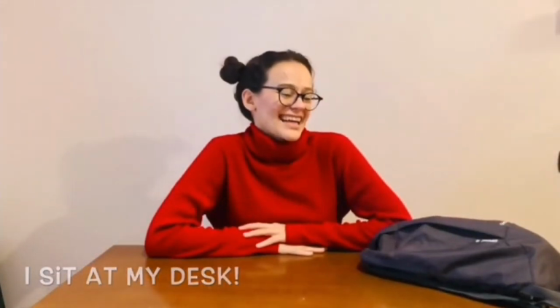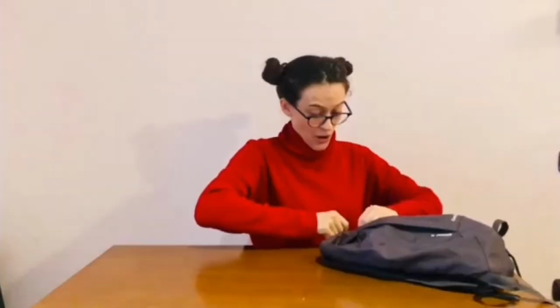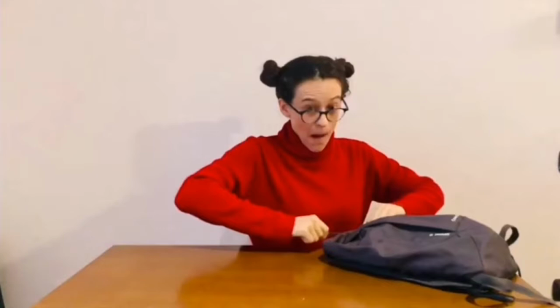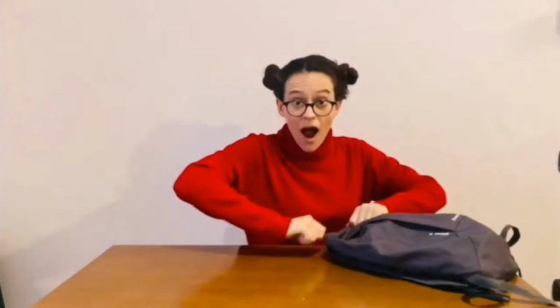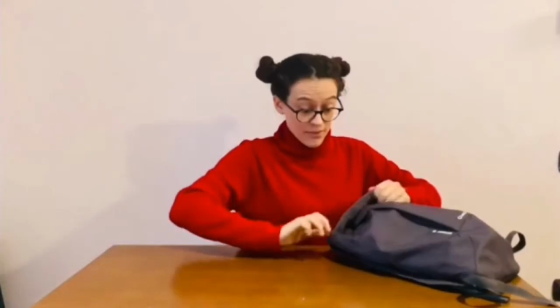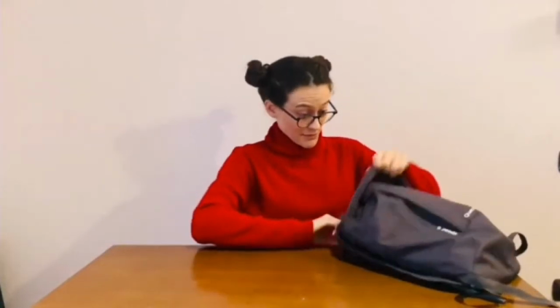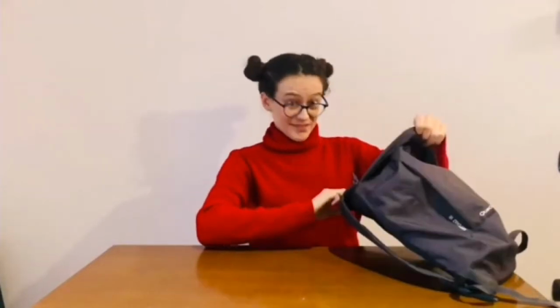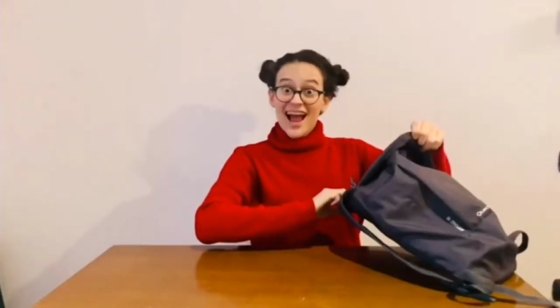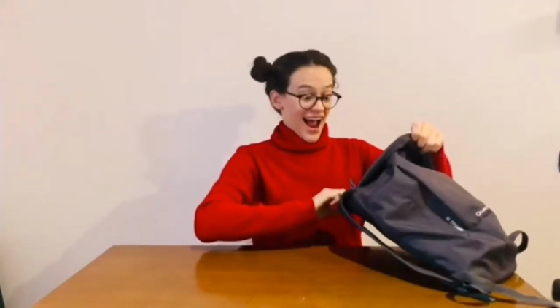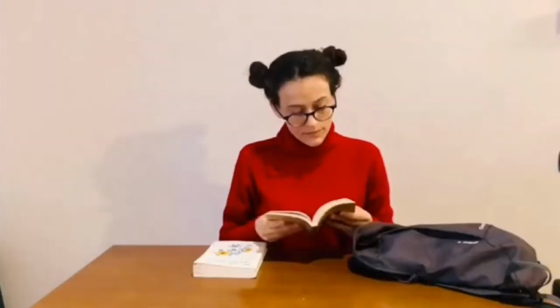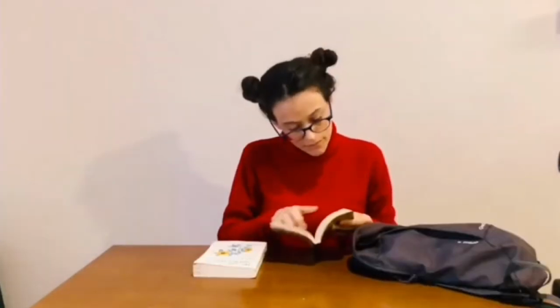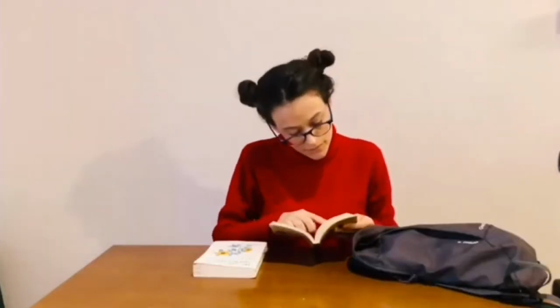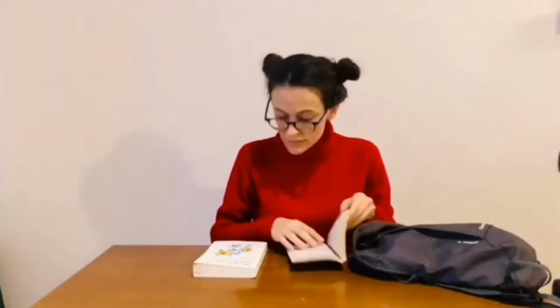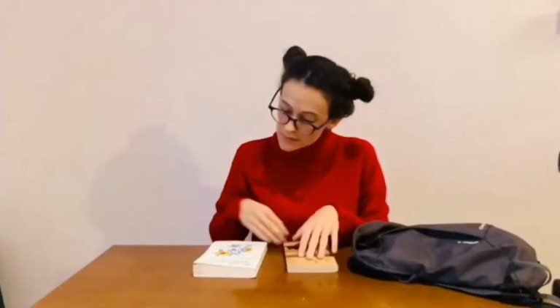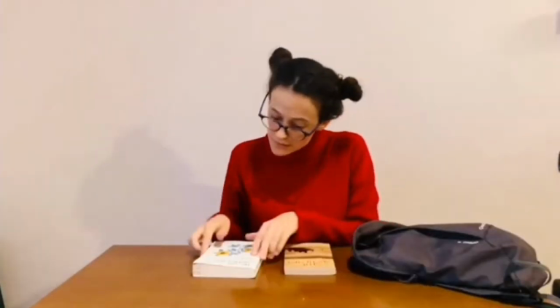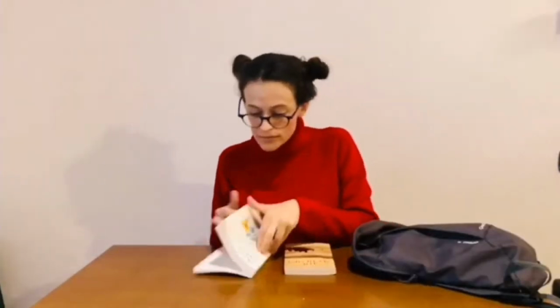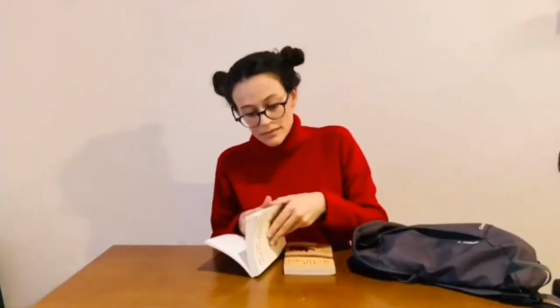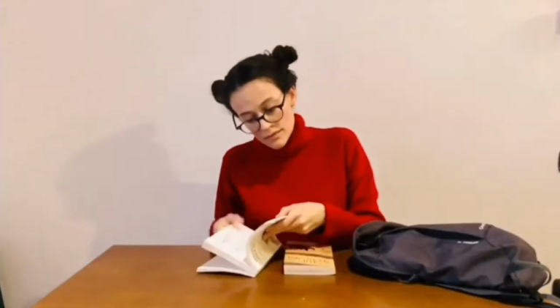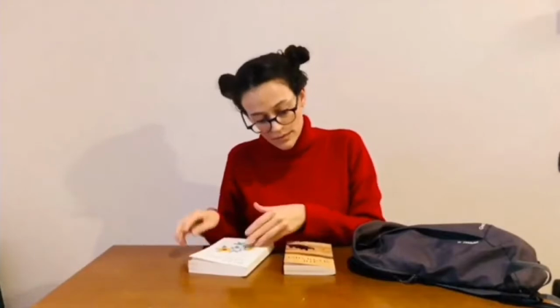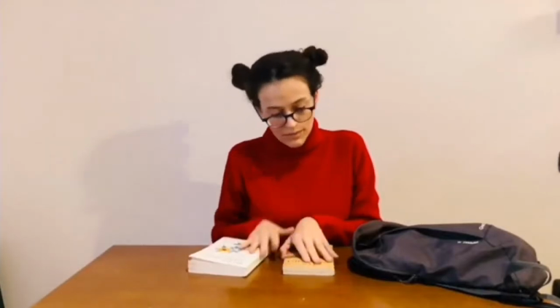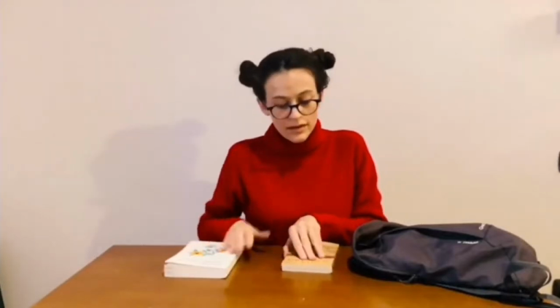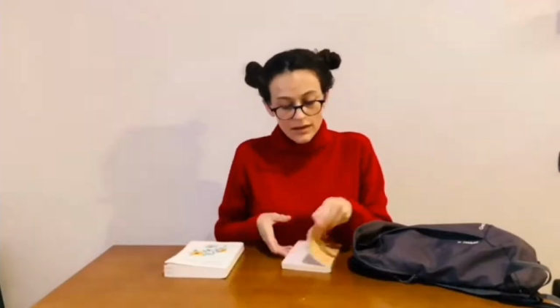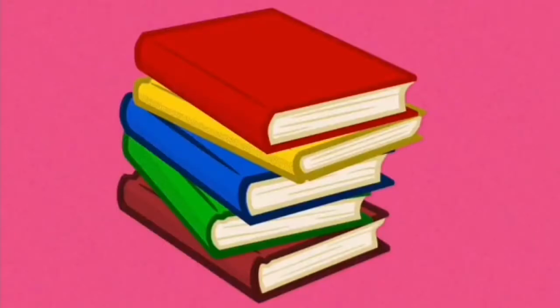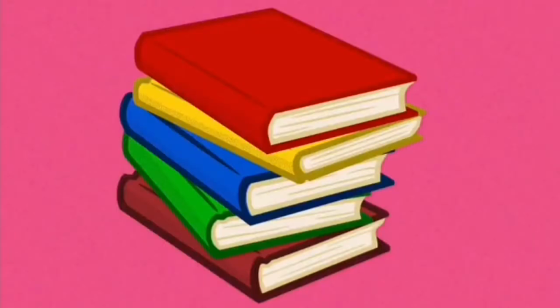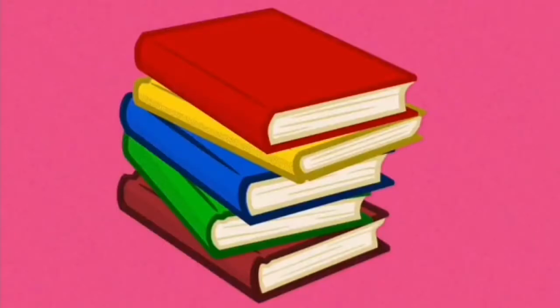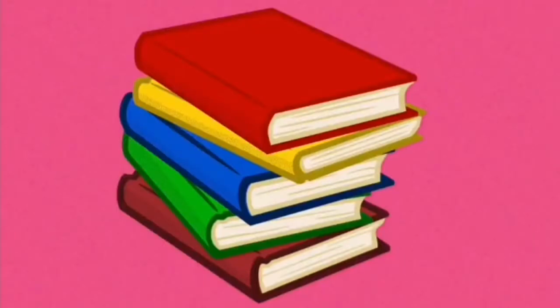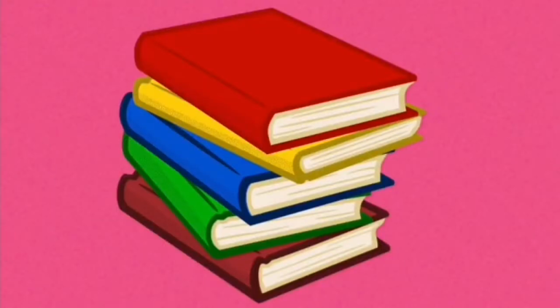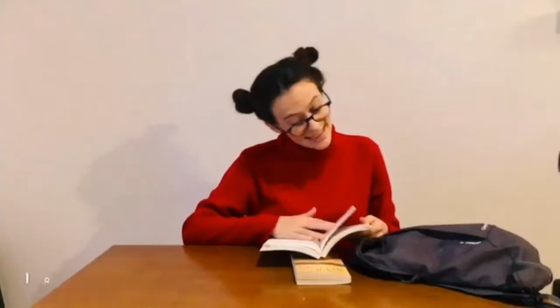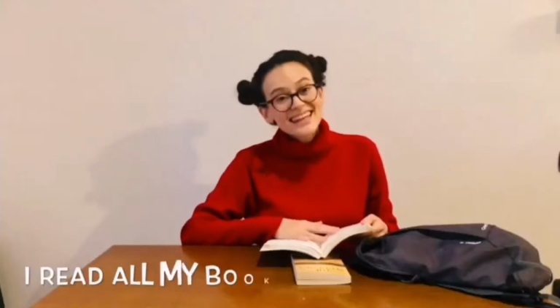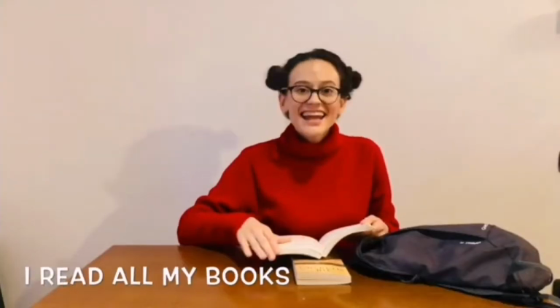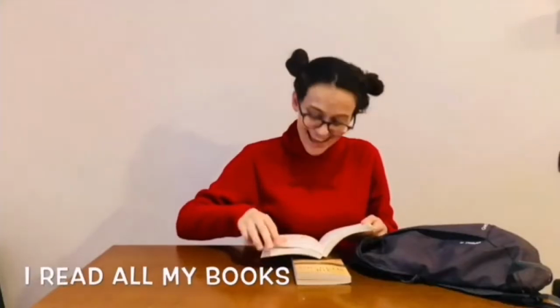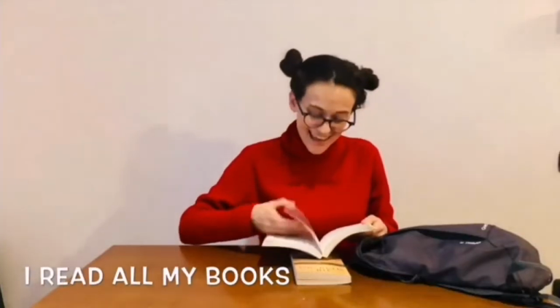Now open your school bag. I read all my books.